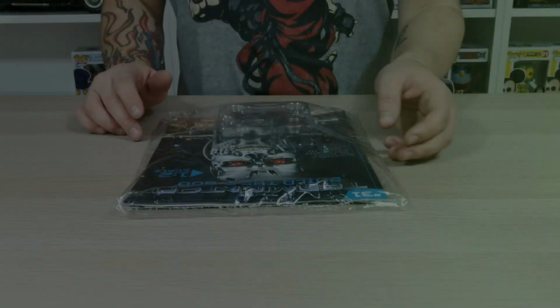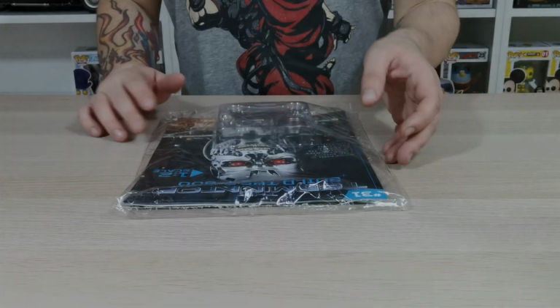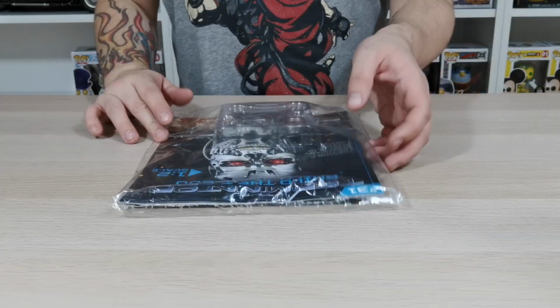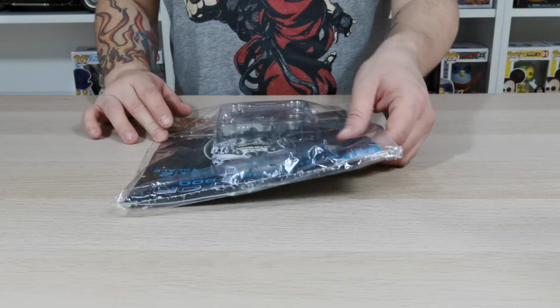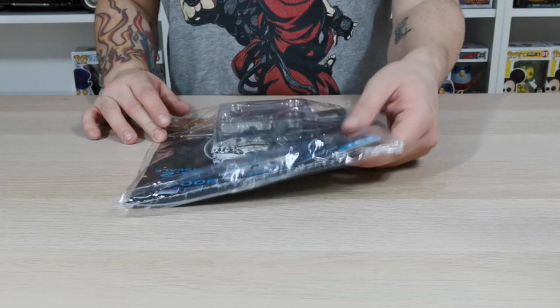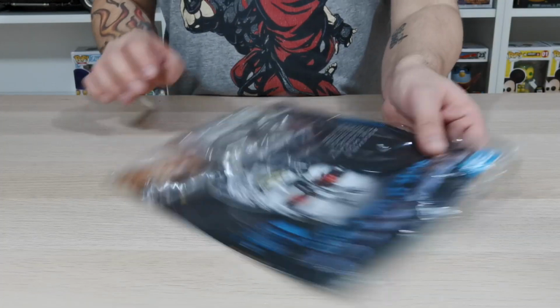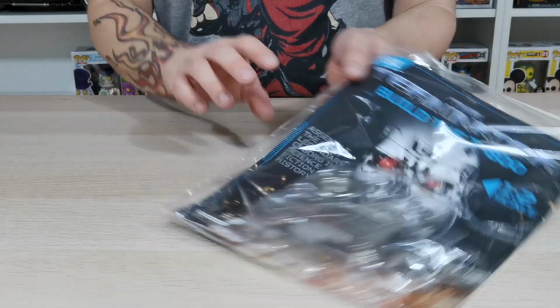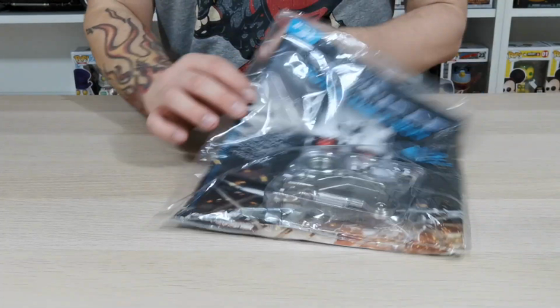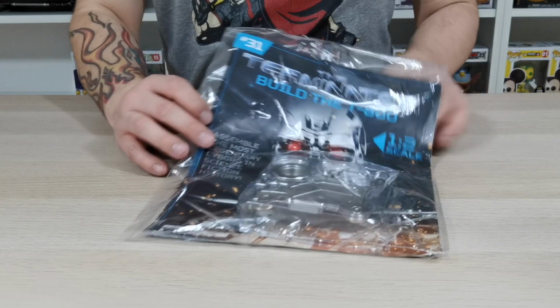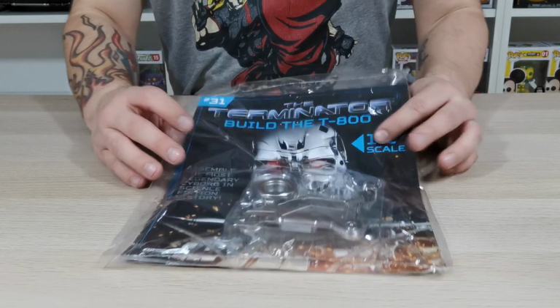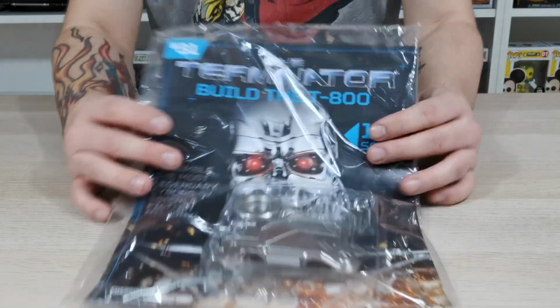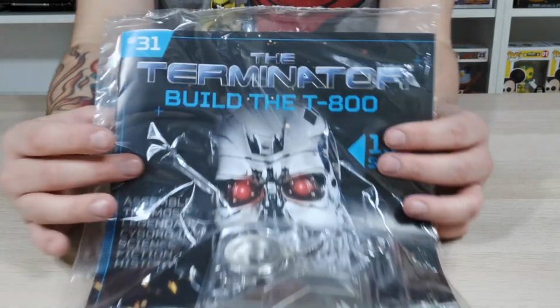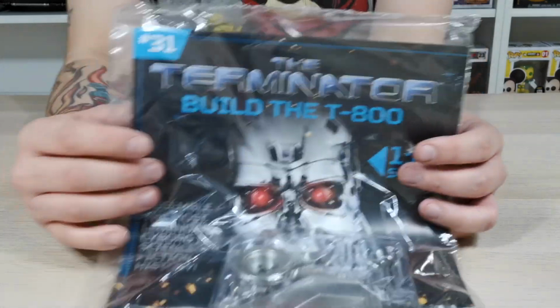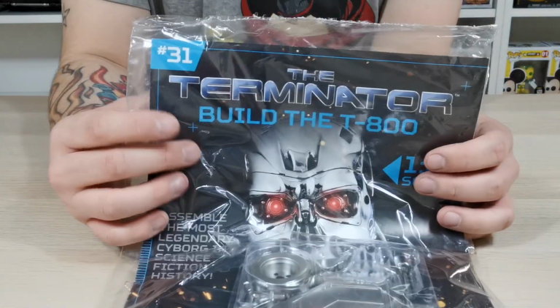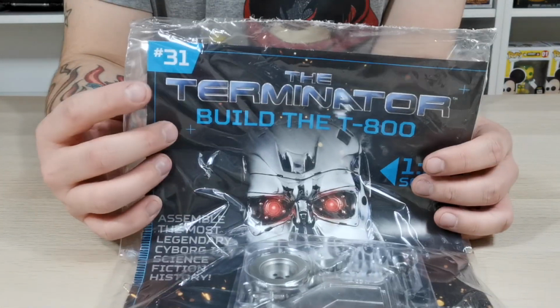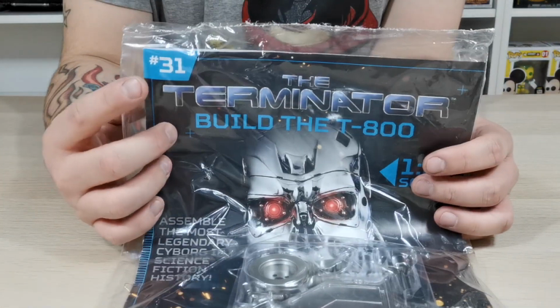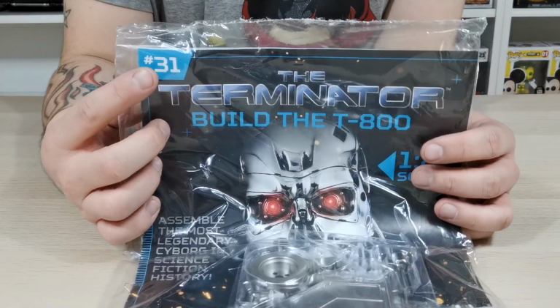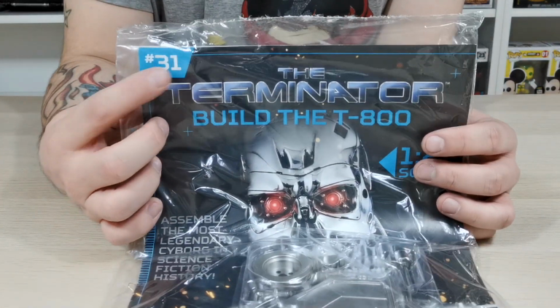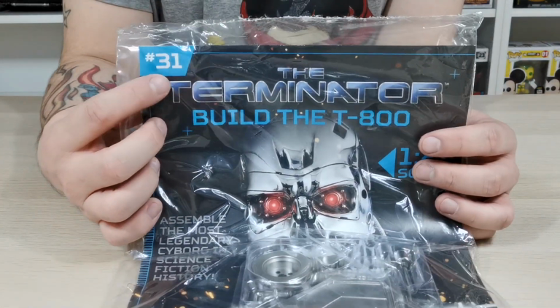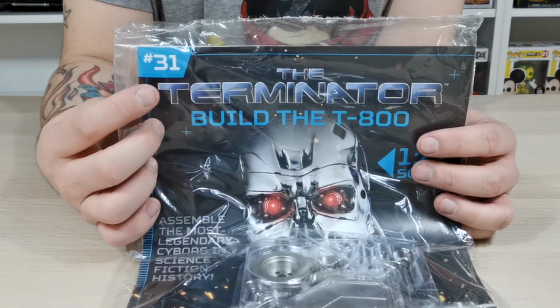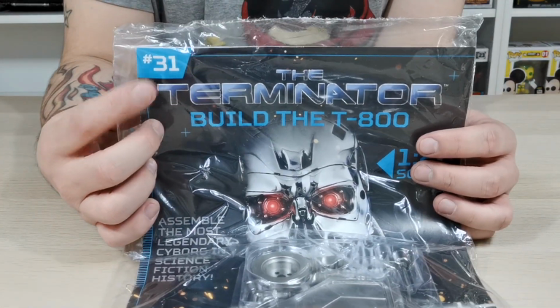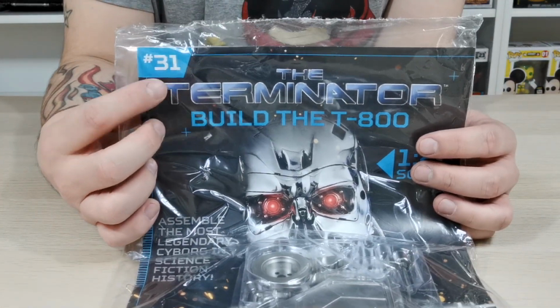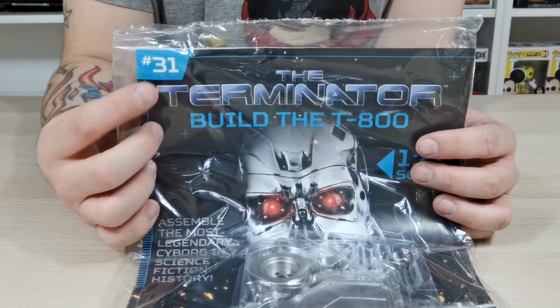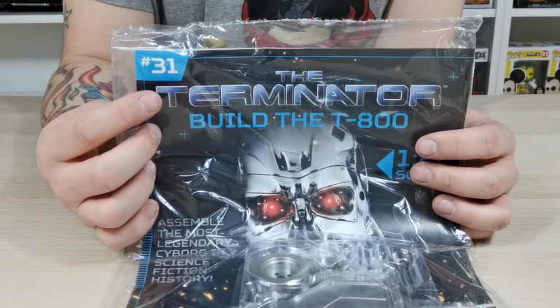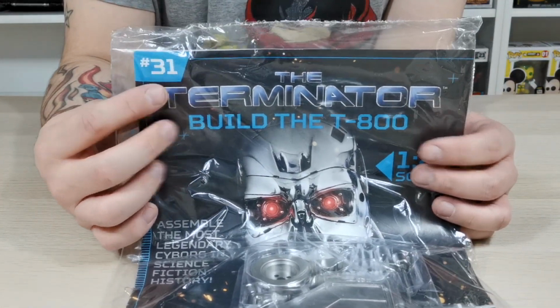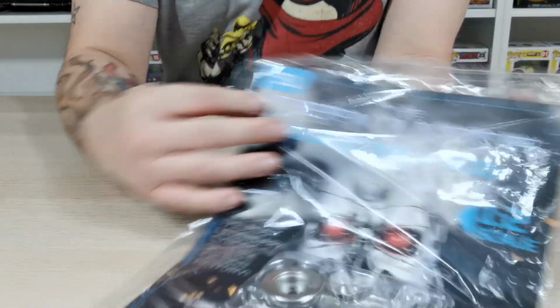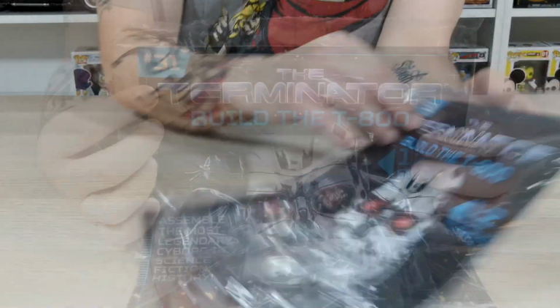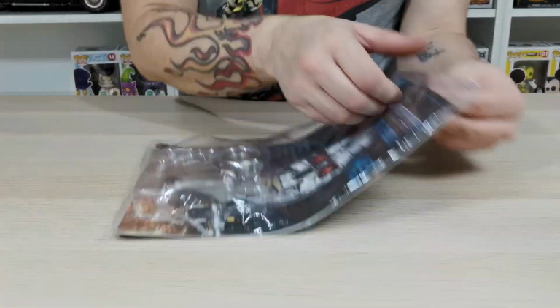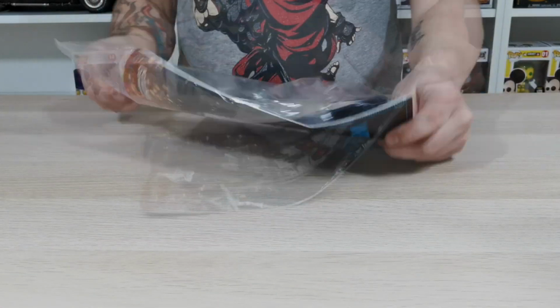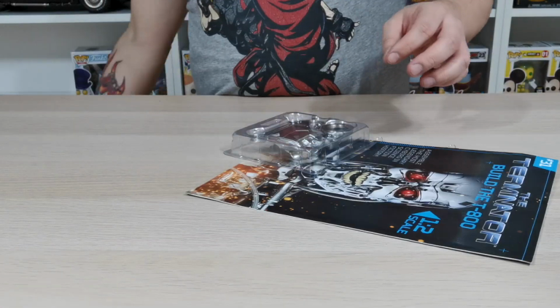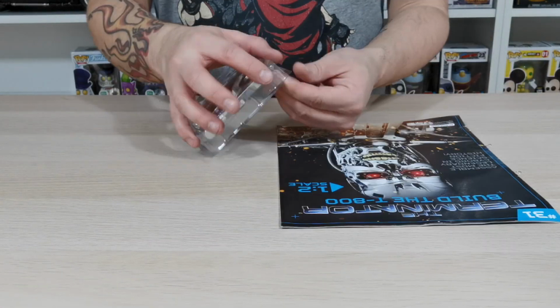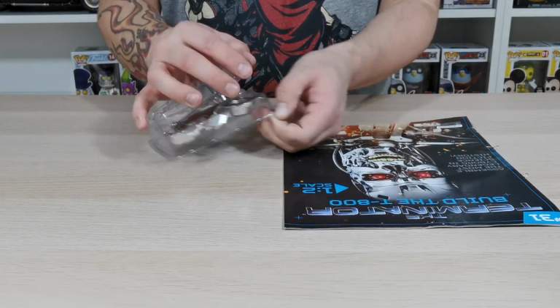What's up guys and welcome to my channel Flaming 4. In this issue 31 from Build the Terminator T800, we're gonna fit the left shoulder accessories and add the joint for the right shoulder.